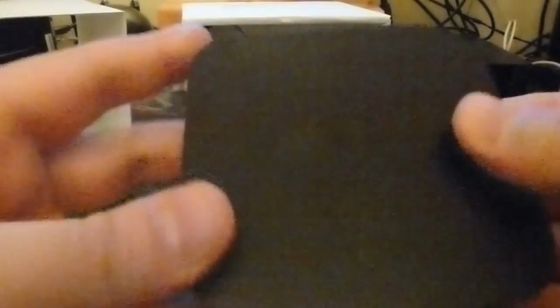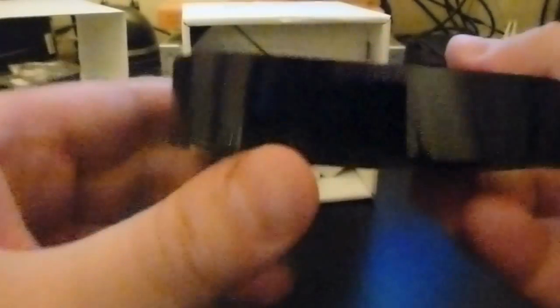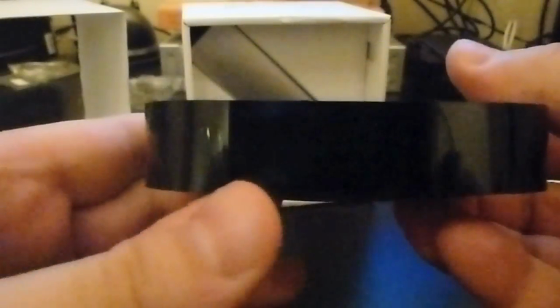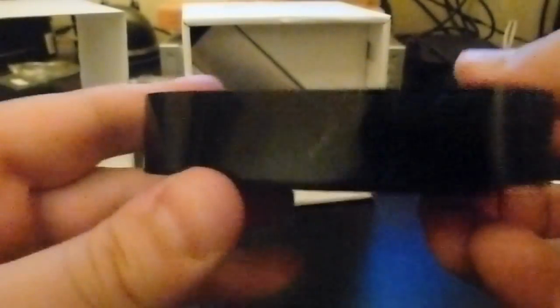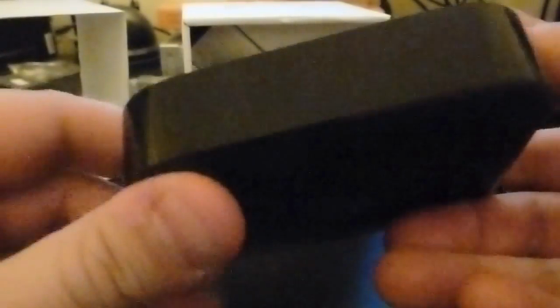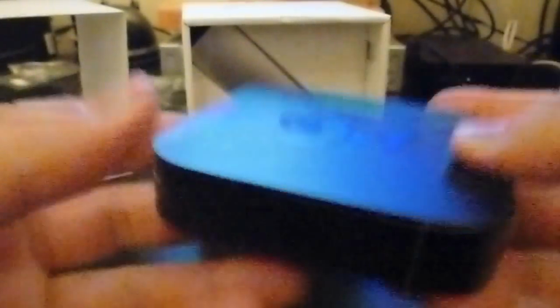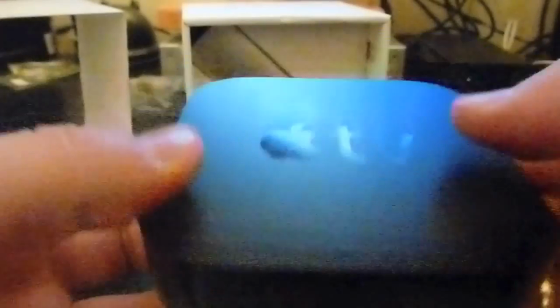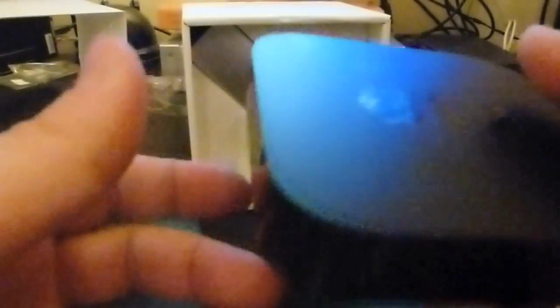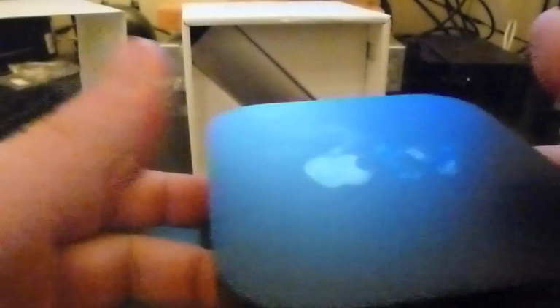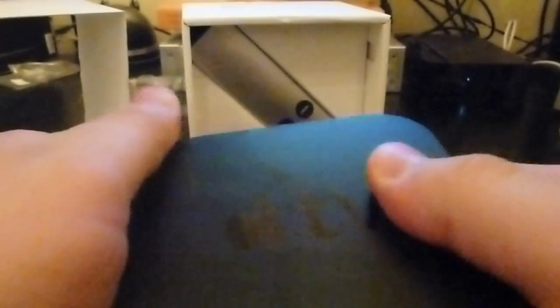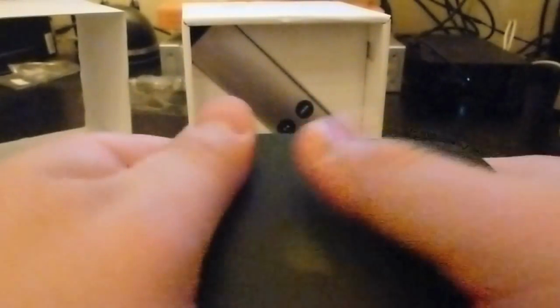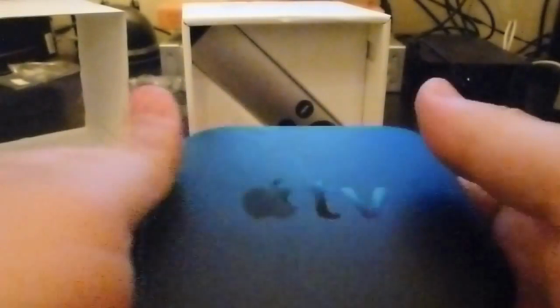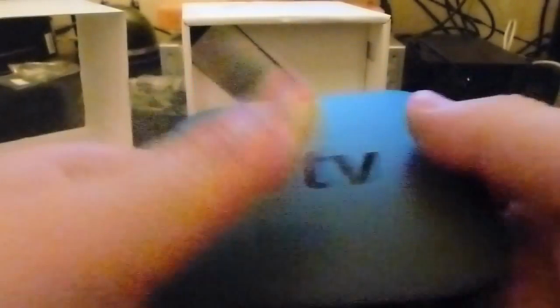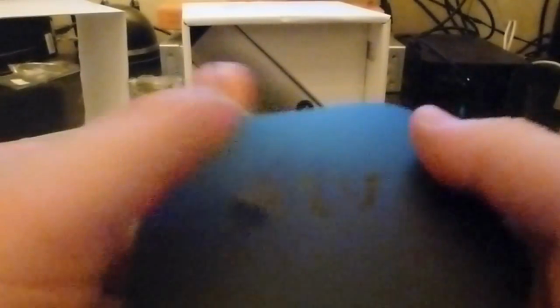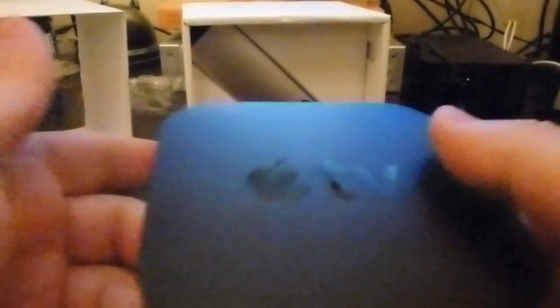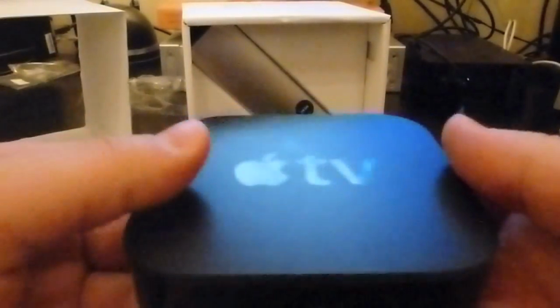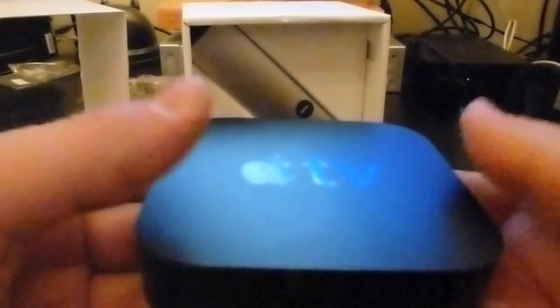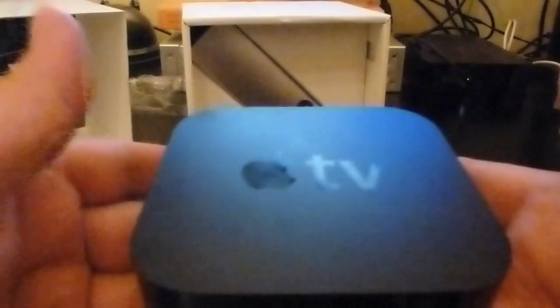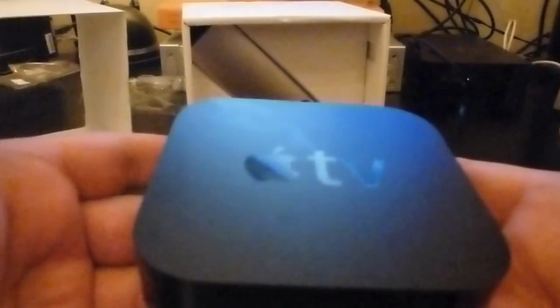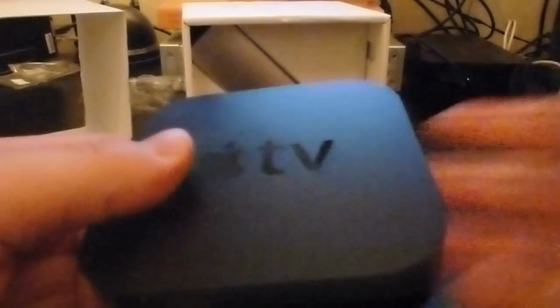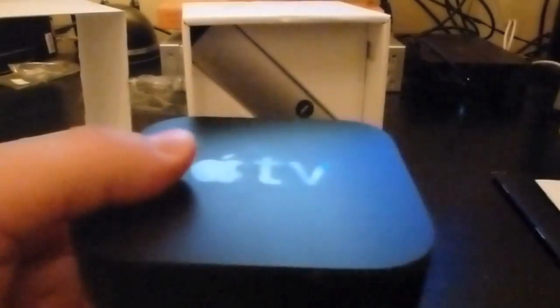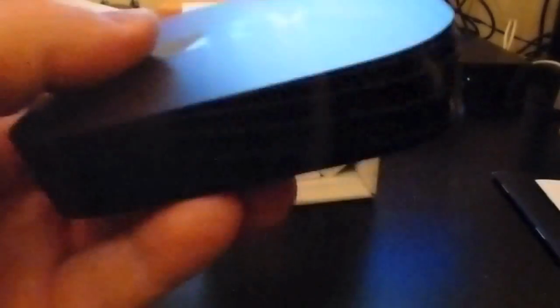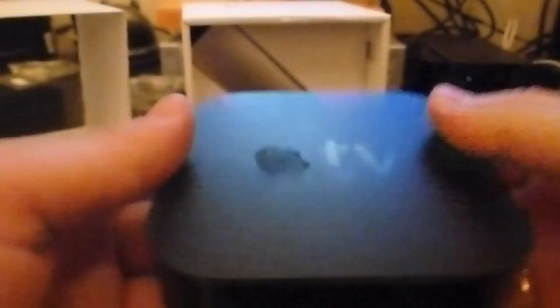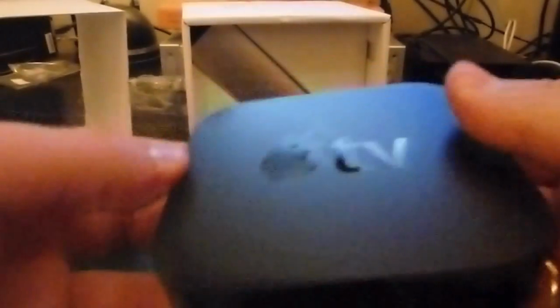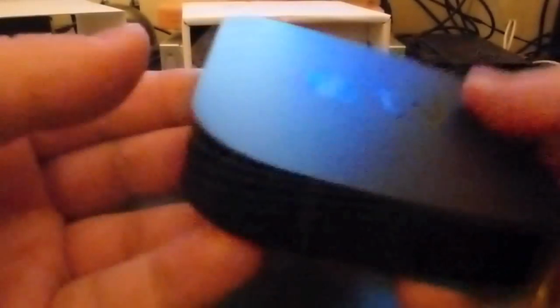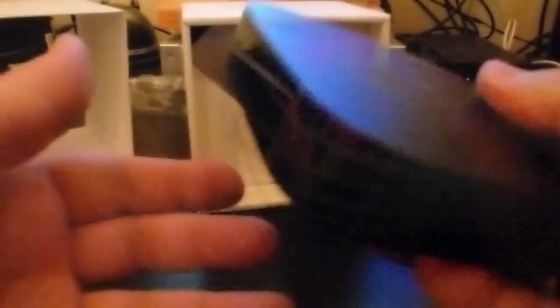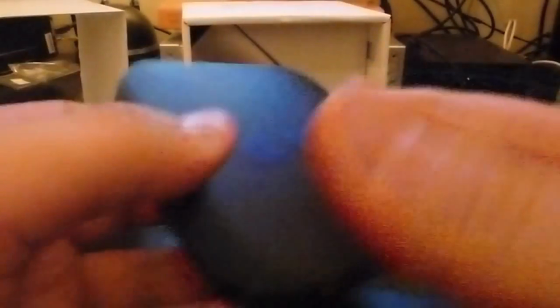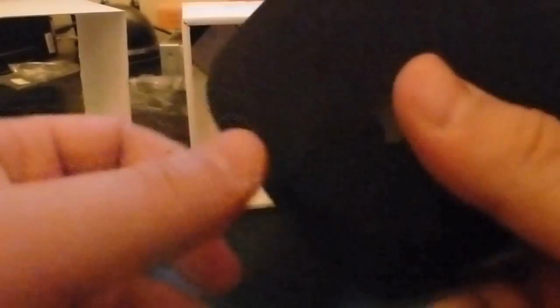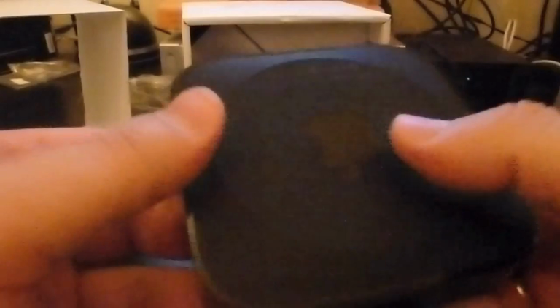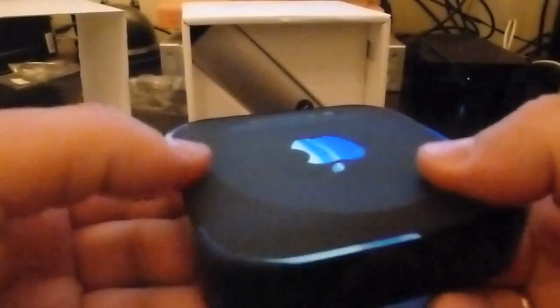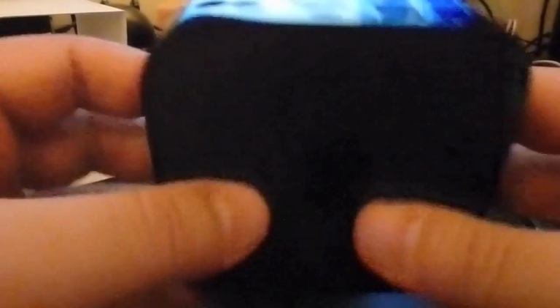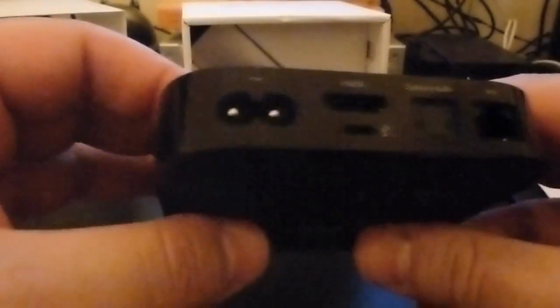So here it is, just looking at it. Nice, shiny, very light. But it feels like it has some weight to it — a weird thing to say, it's light but it feels solid. It's not very heavy, so you could even carry this around with you in your bag.